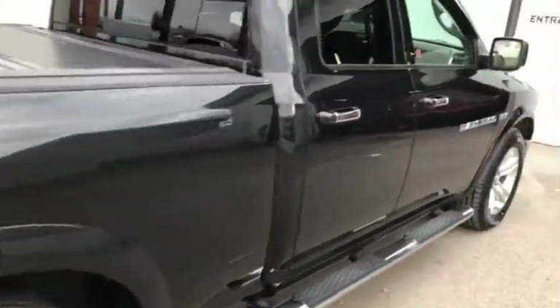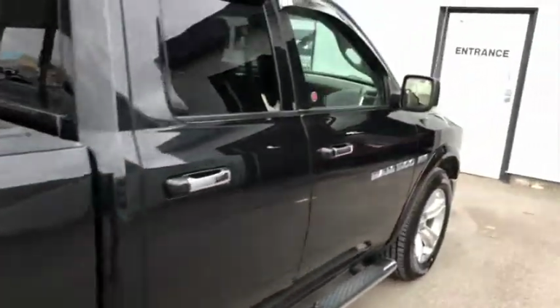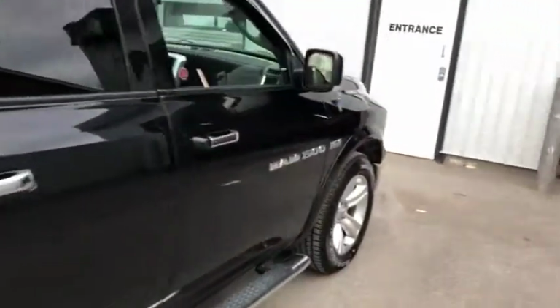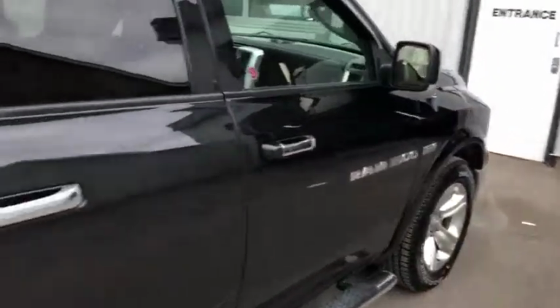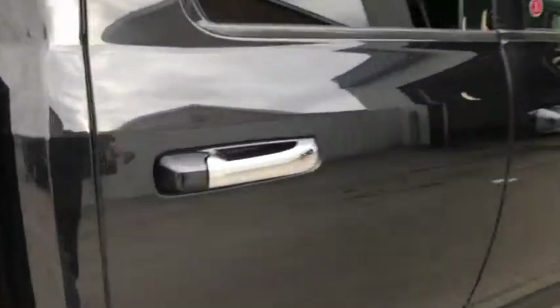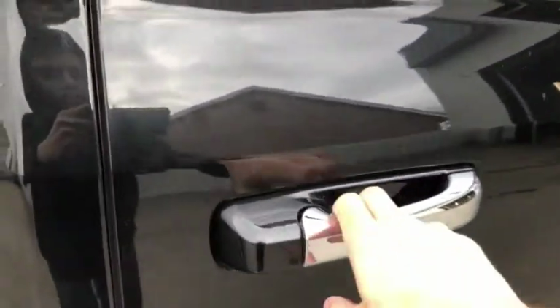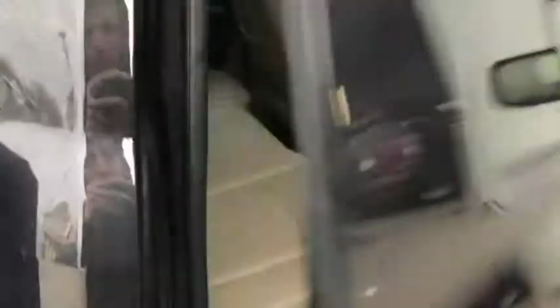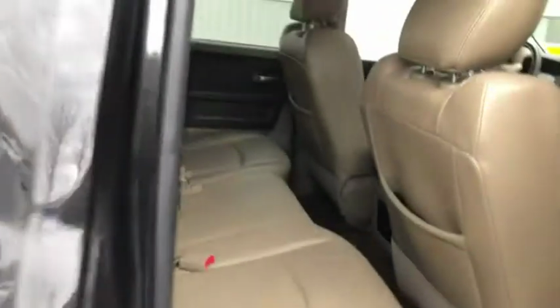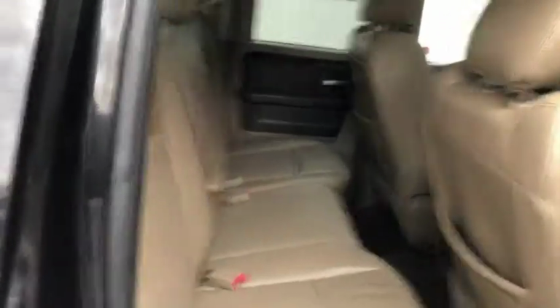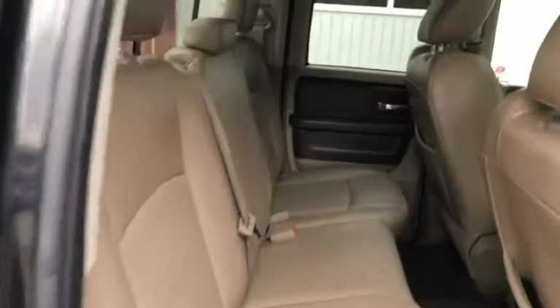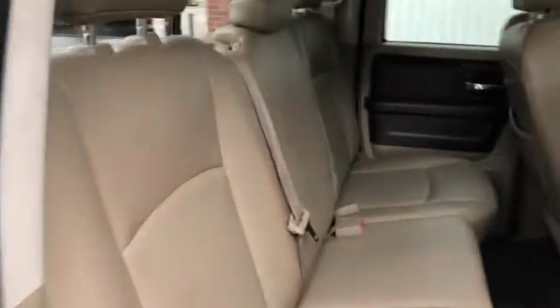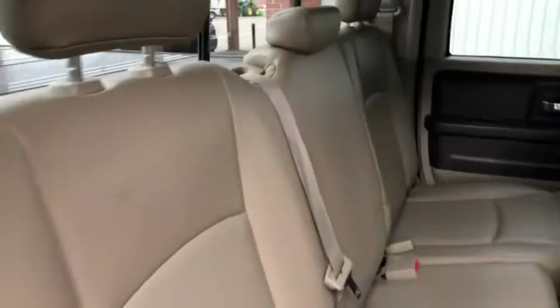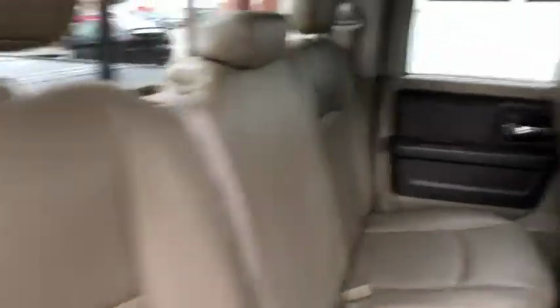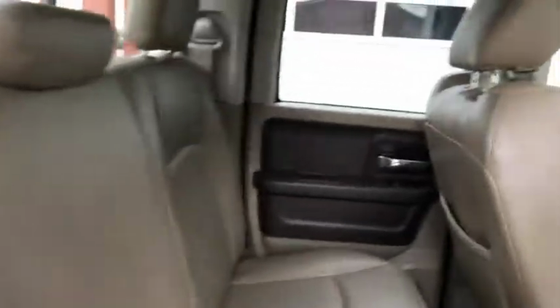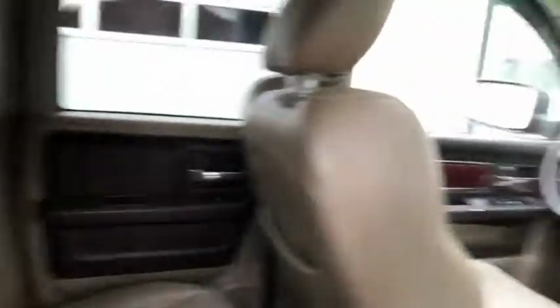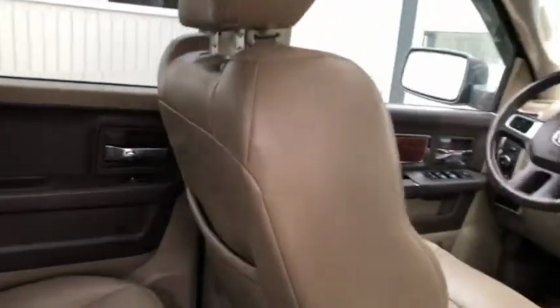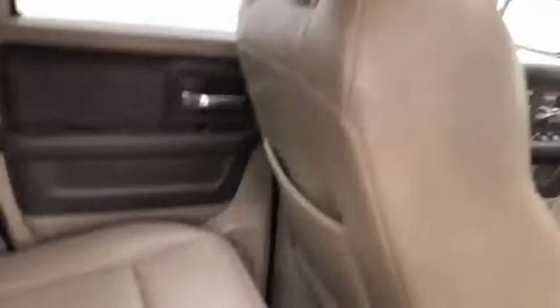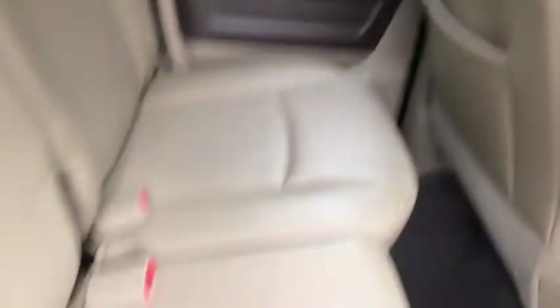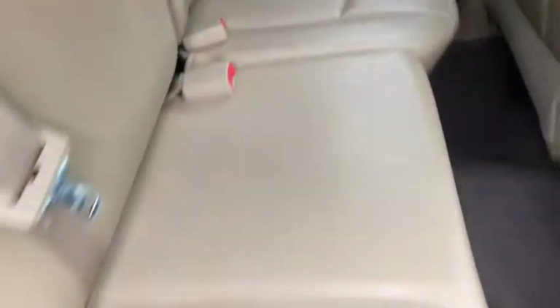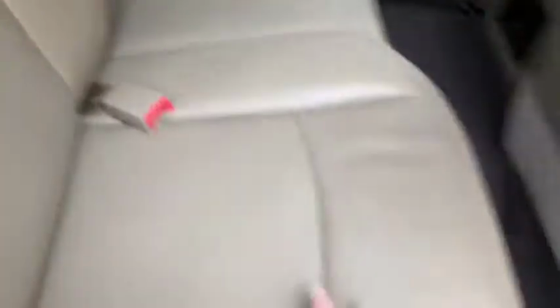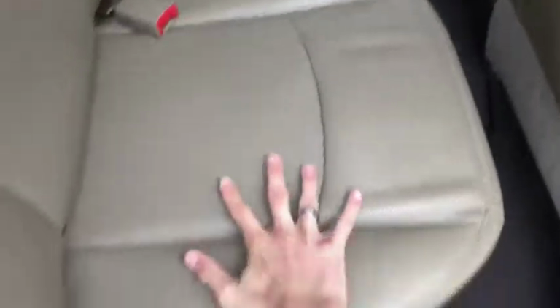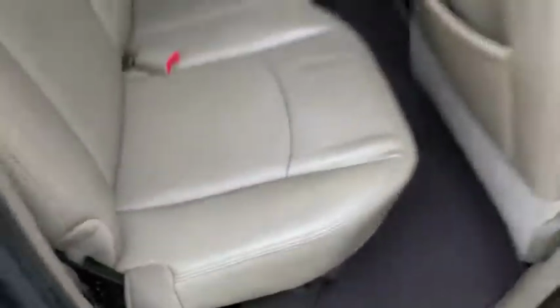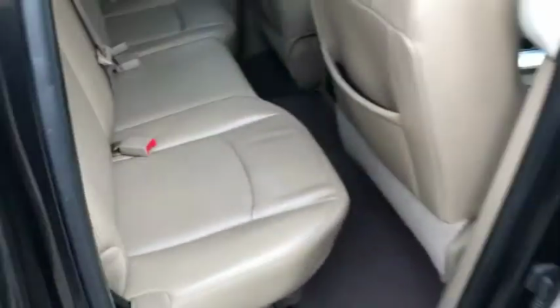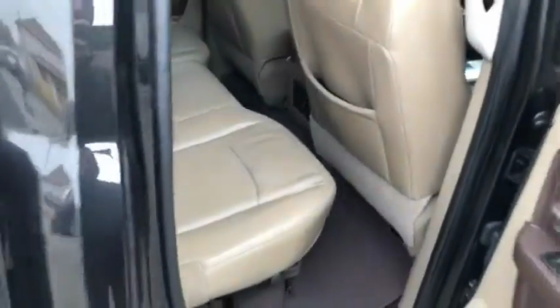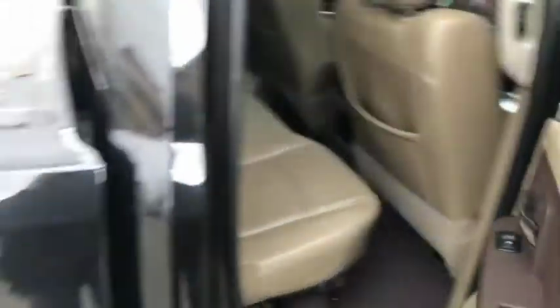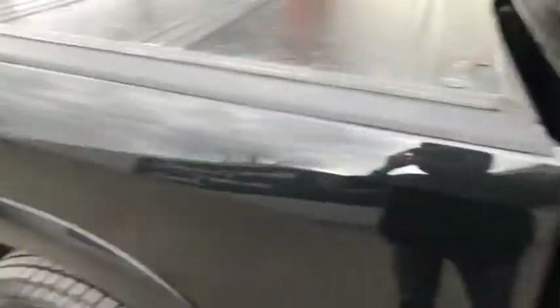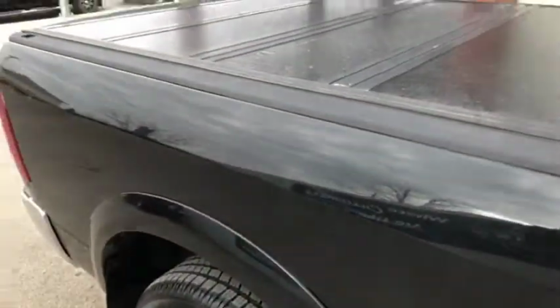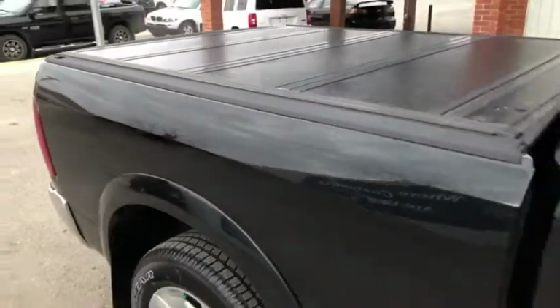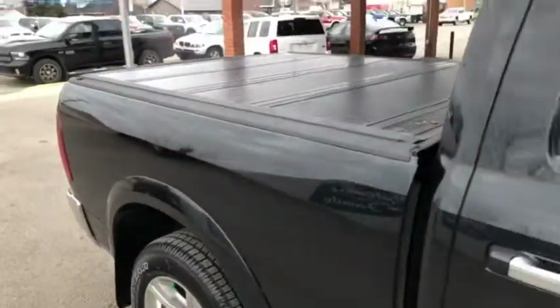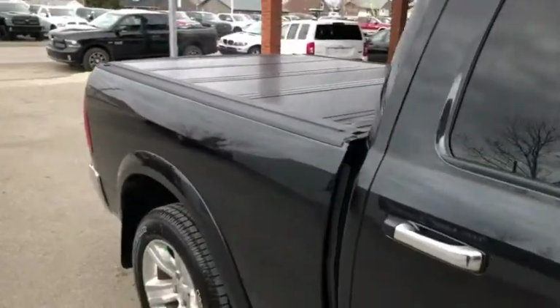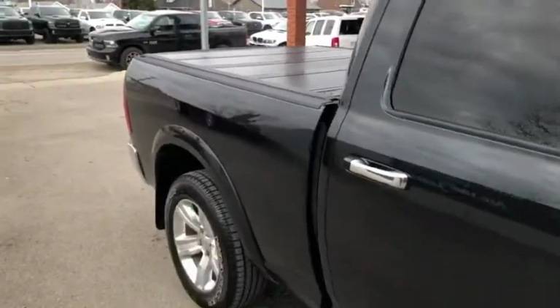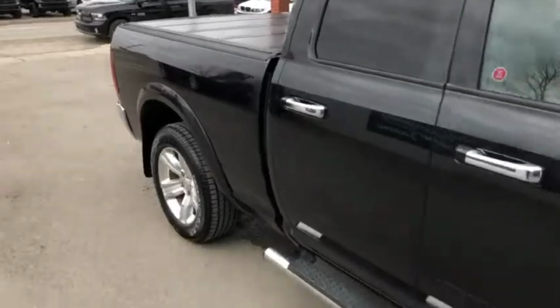Let's take a quick peek inside the back here. Light tan leather interior on the inside of this truck looks real nice. Storage space underneath the seats, and on this side you get the sub with the Alpine sound system. Hard top cover looks really good.